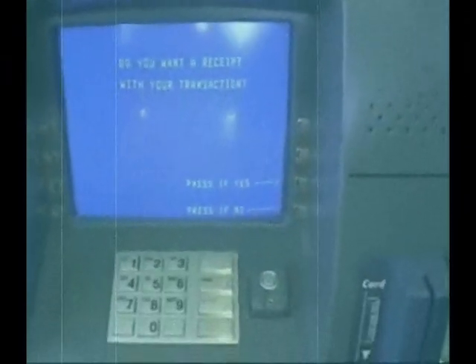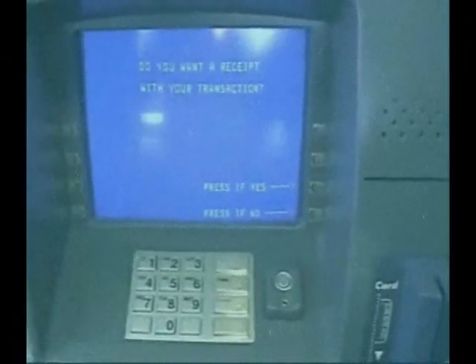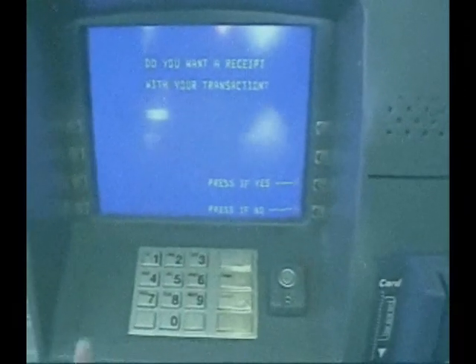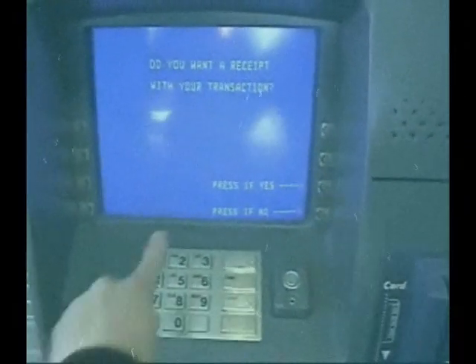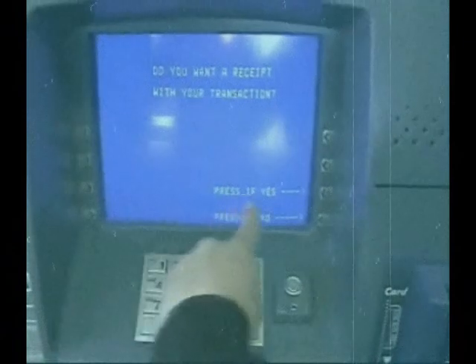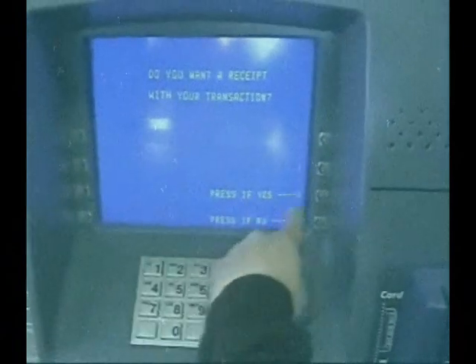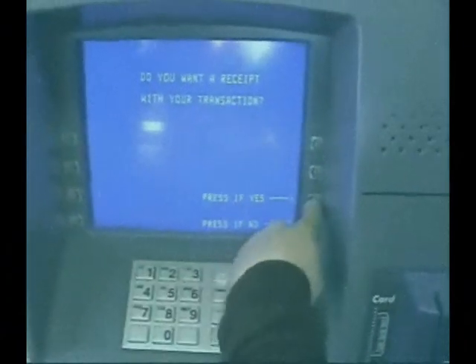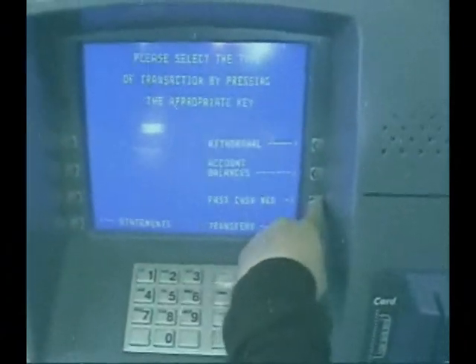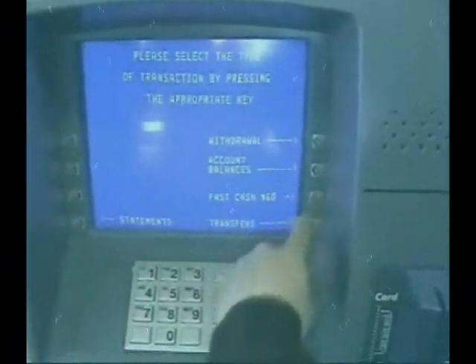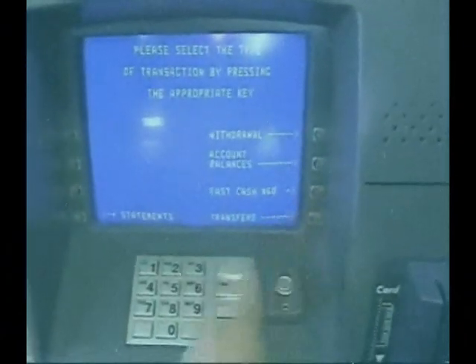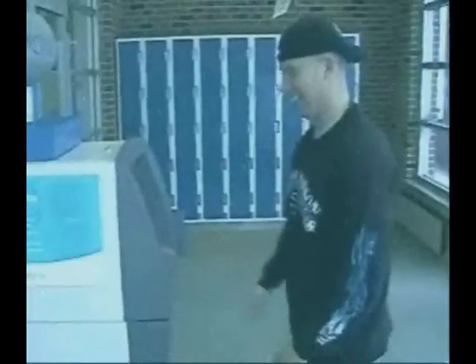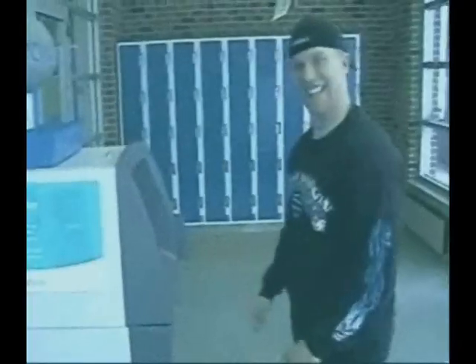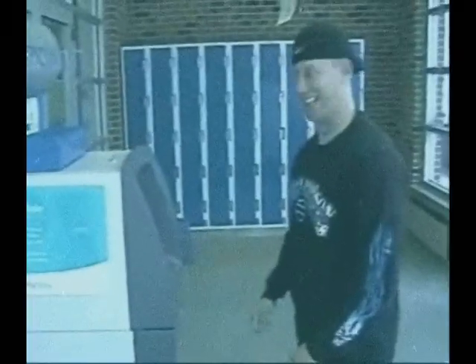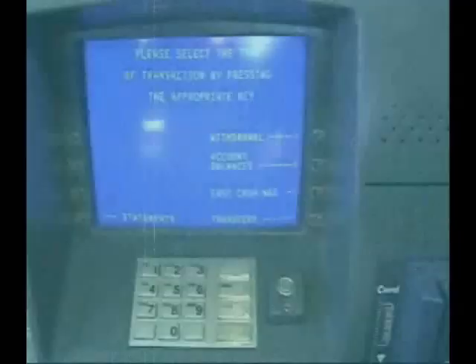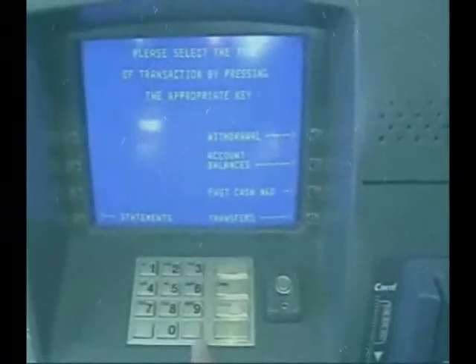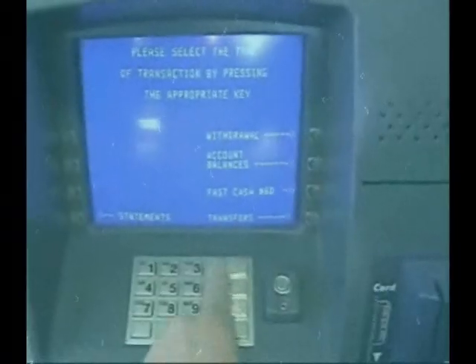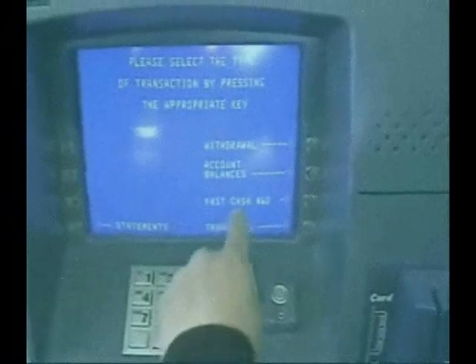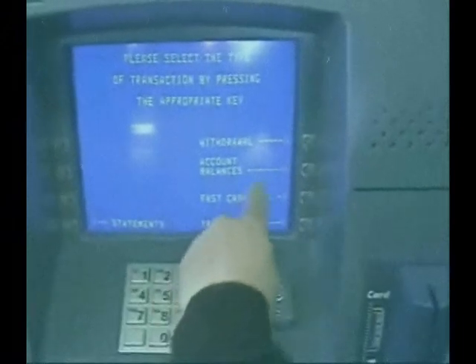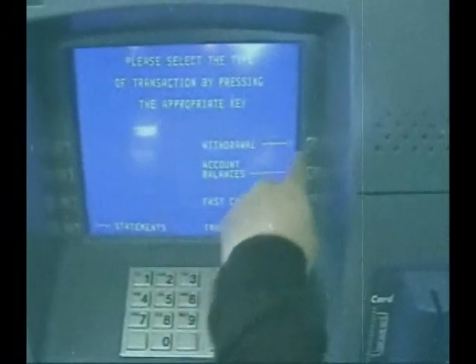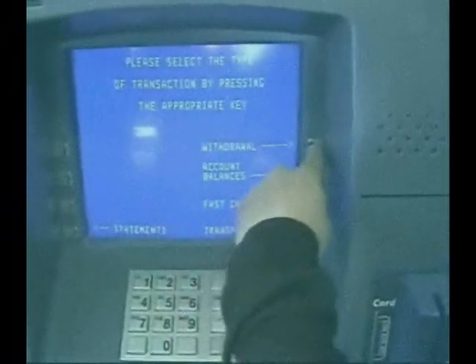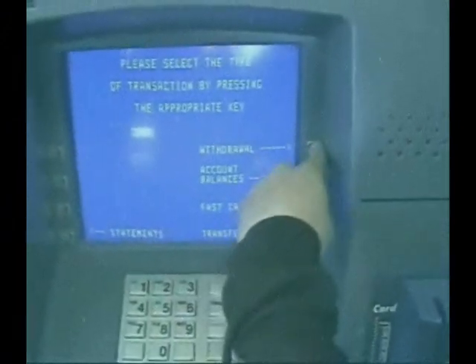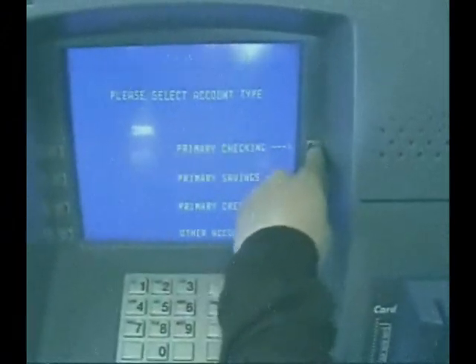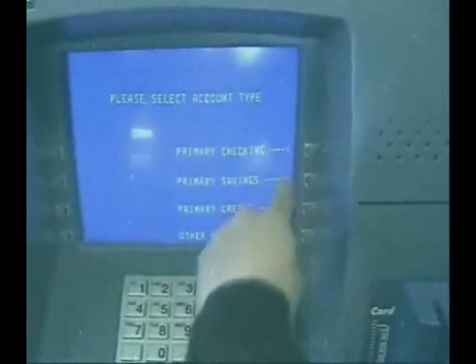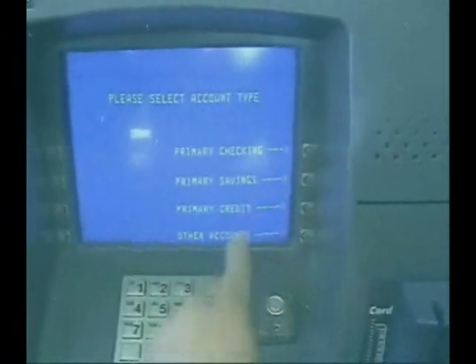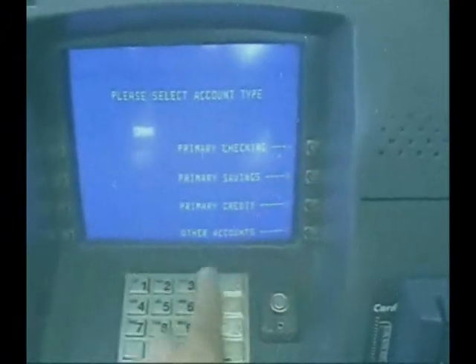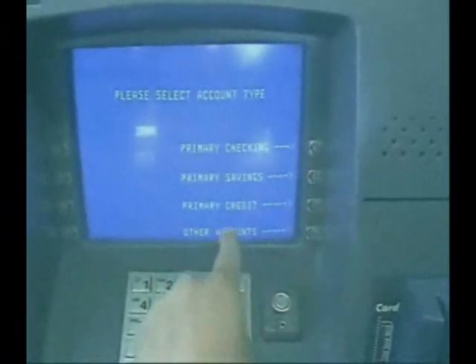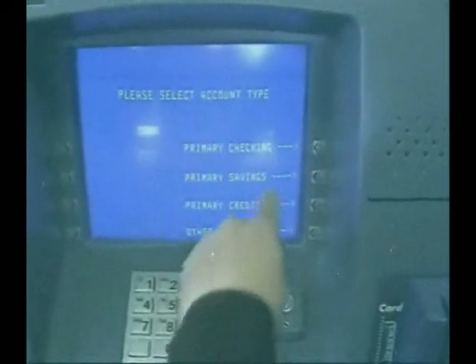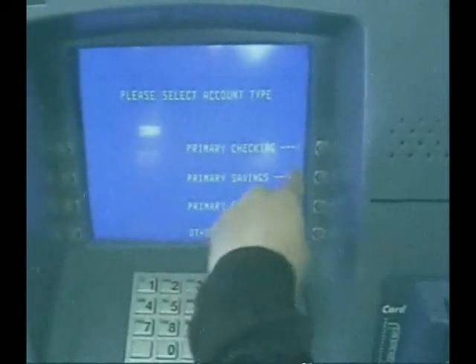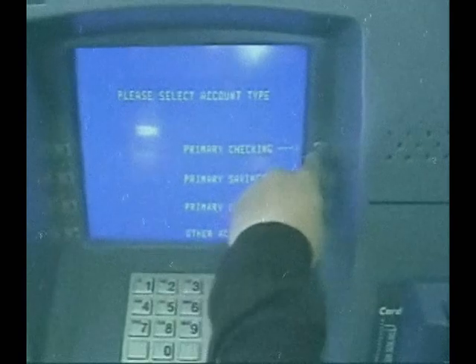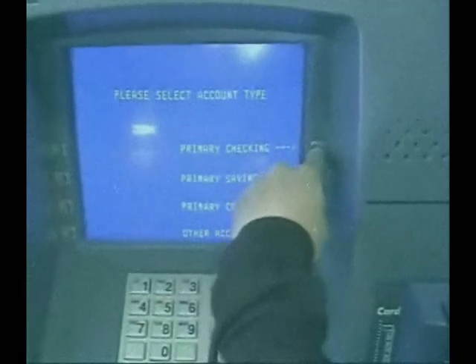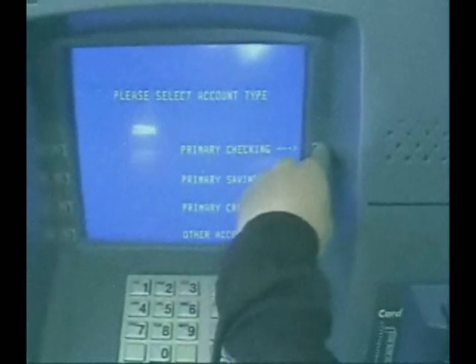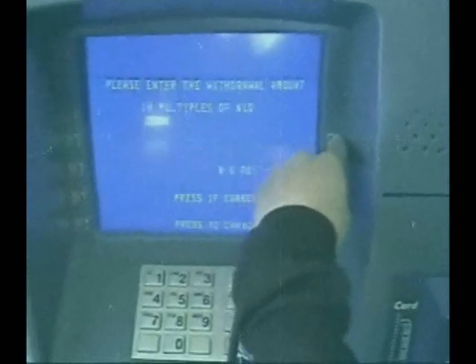Would you like a receipt with that? Yes, I would. I want a withdrawal from my primary checking account.